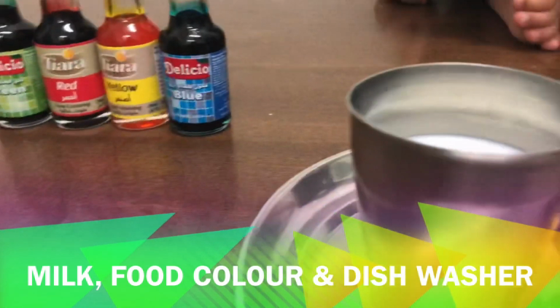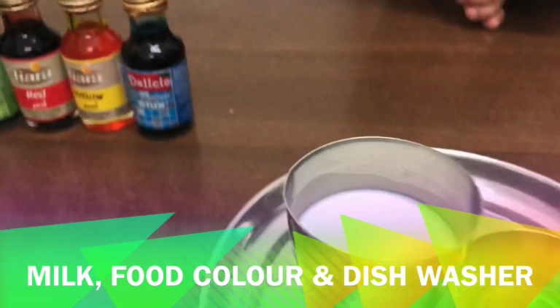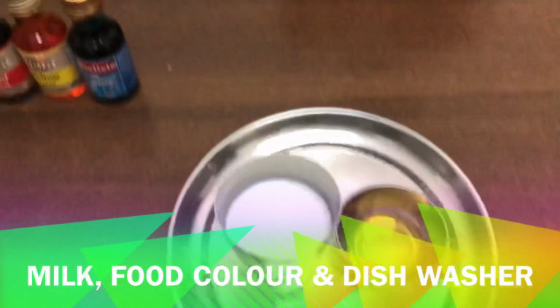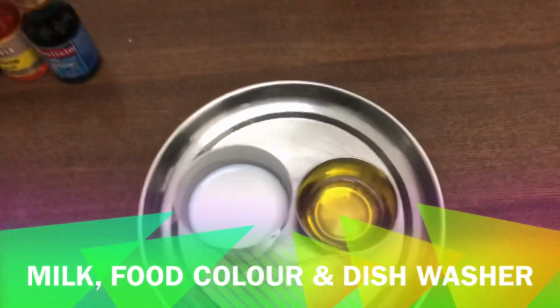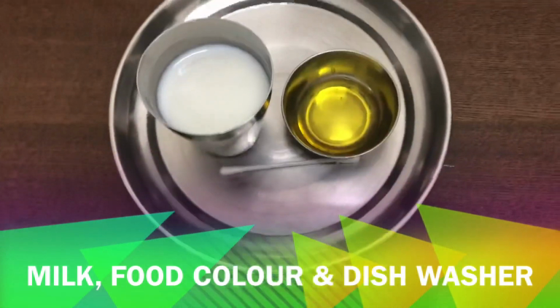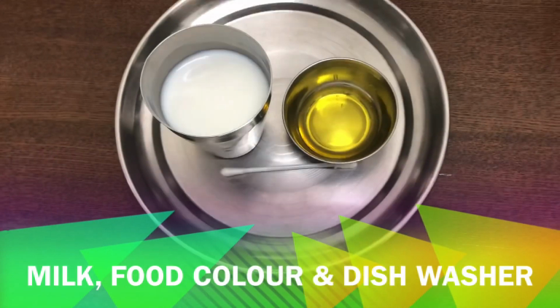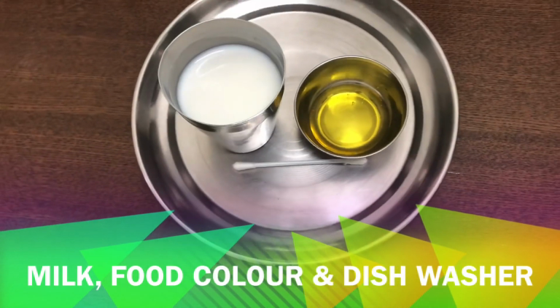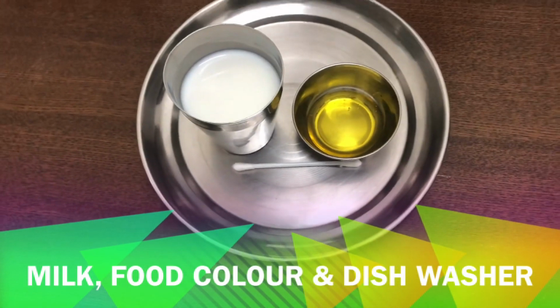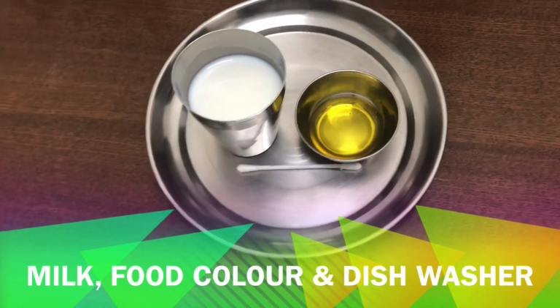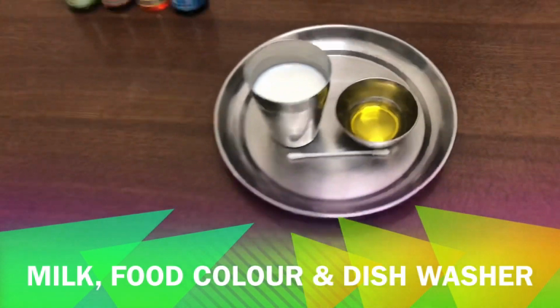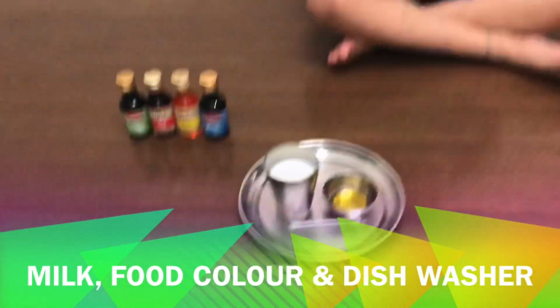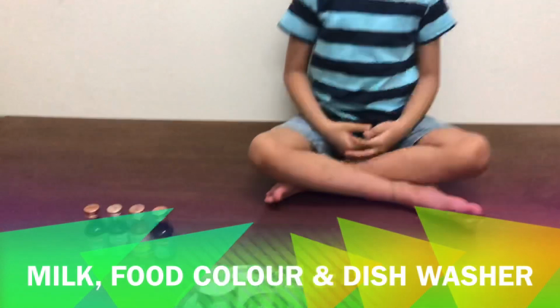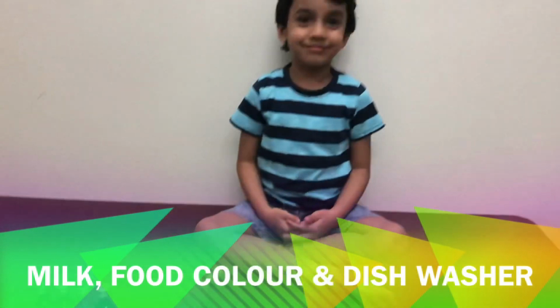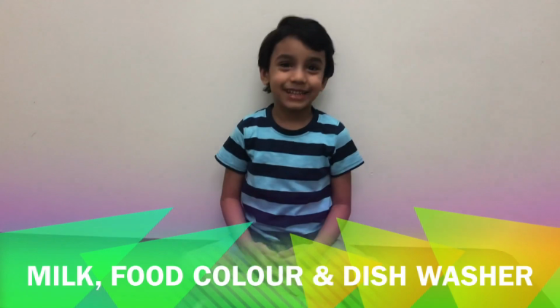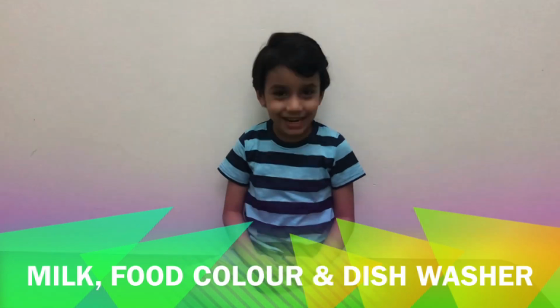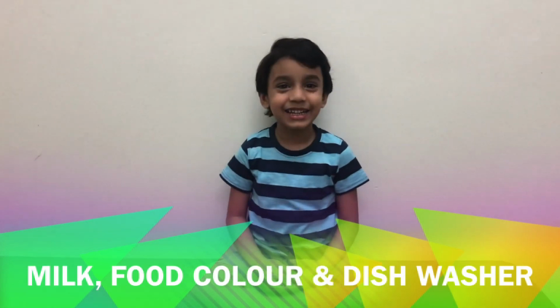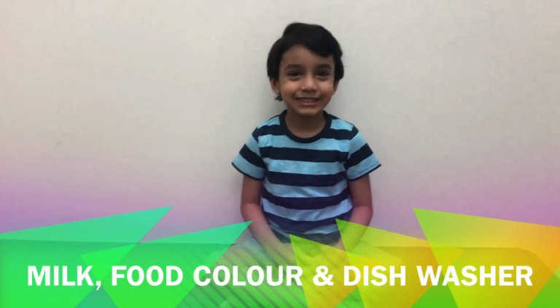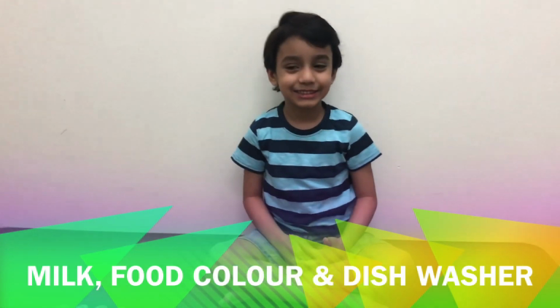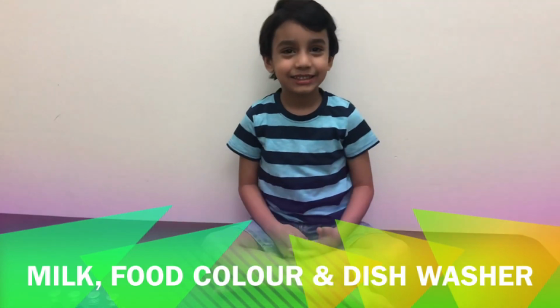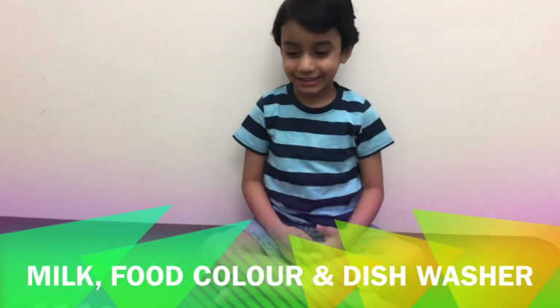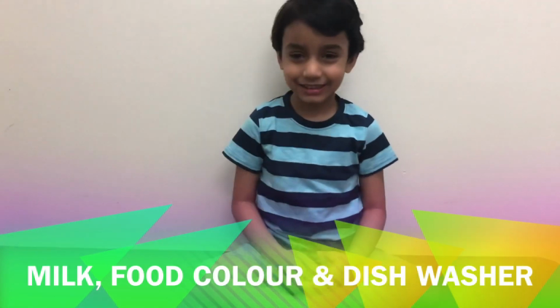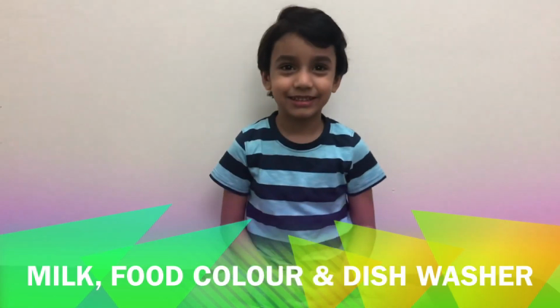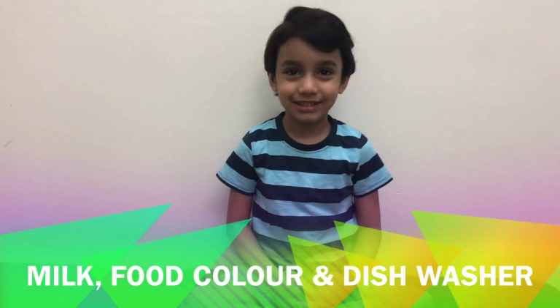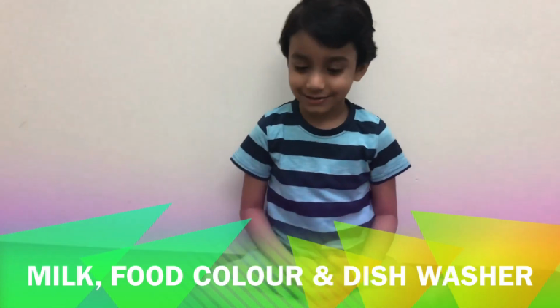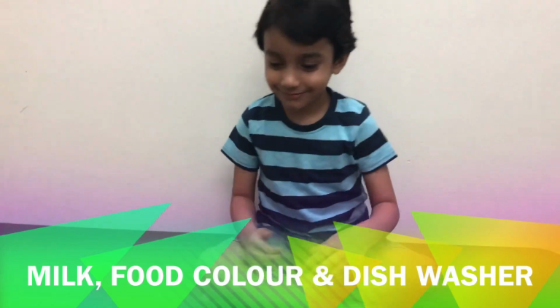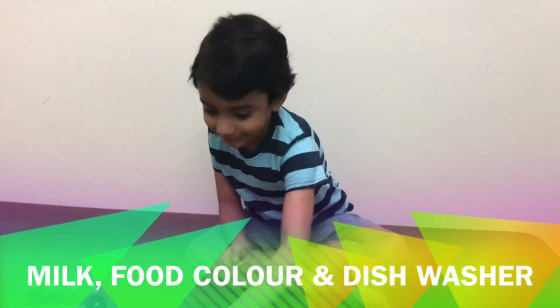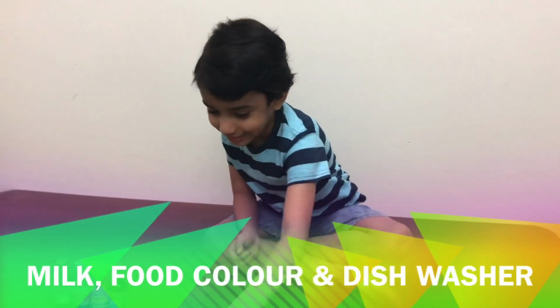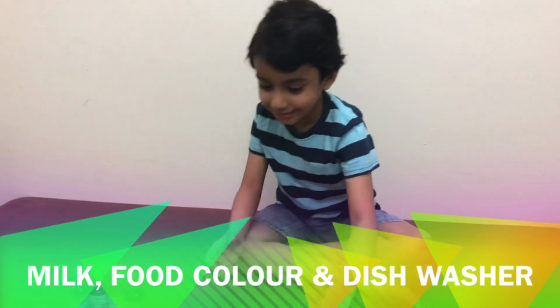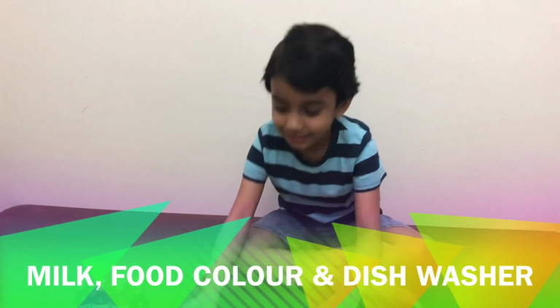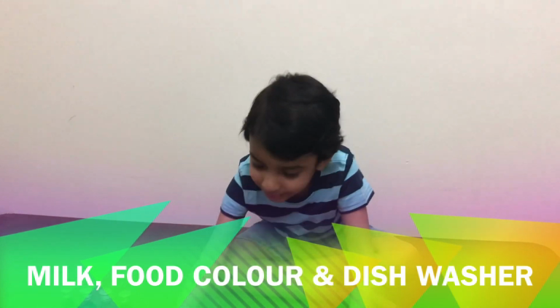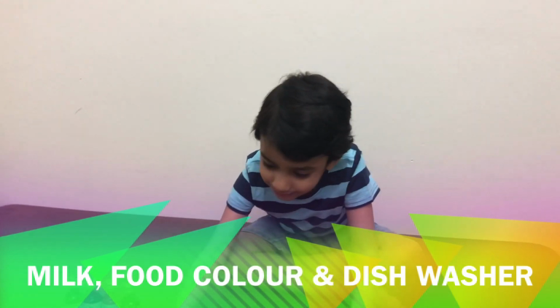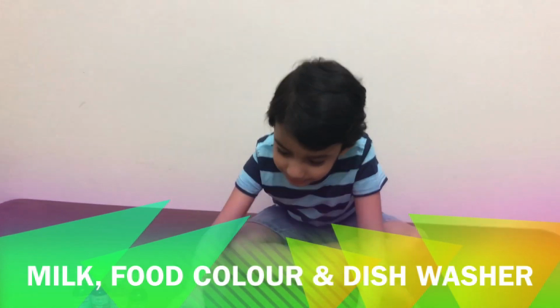And we are going to use milk. This is again a rainbow experiment. So let's get started. Abhi, take the plate. Take the plate near to you.